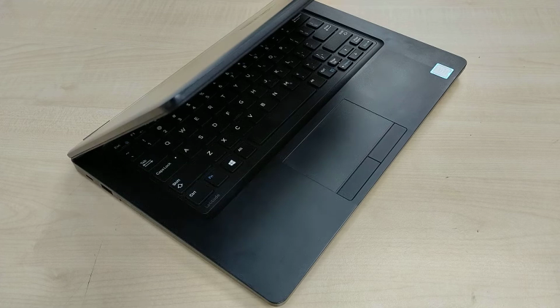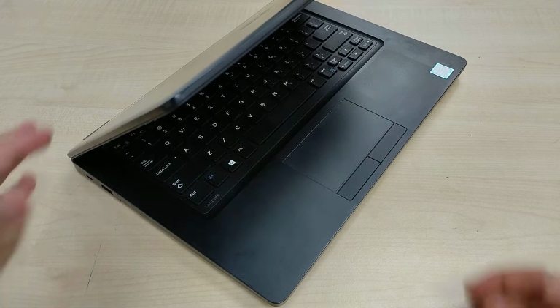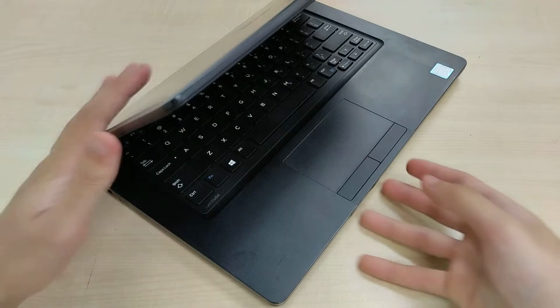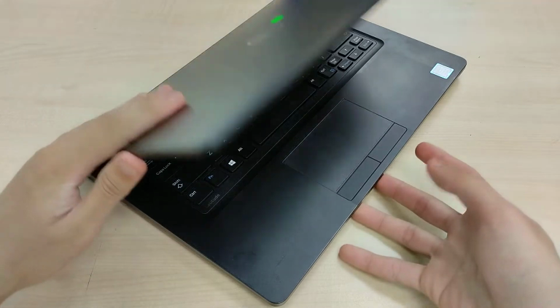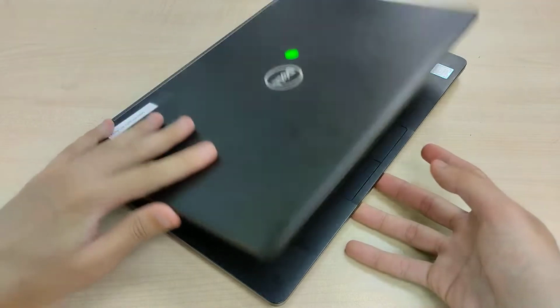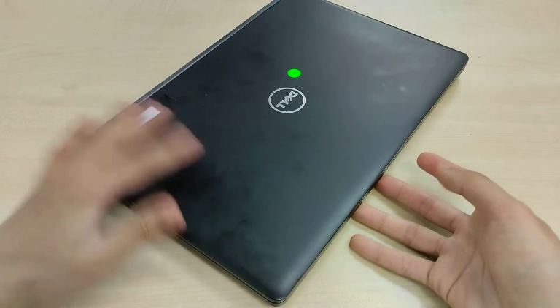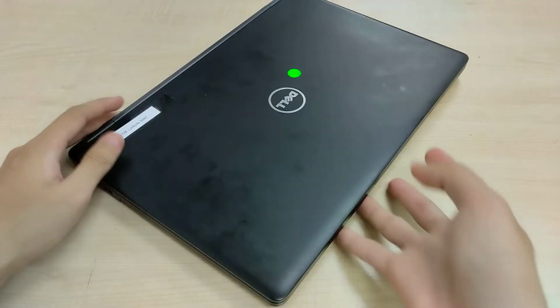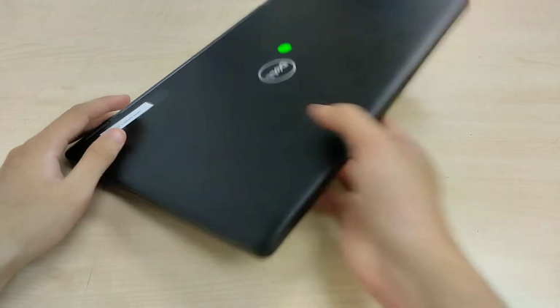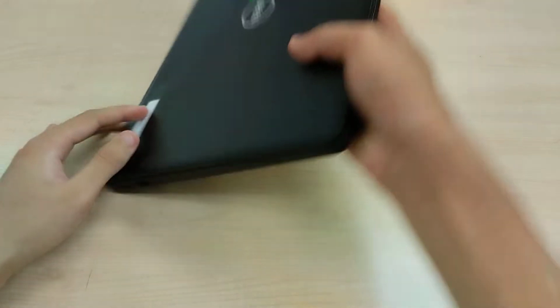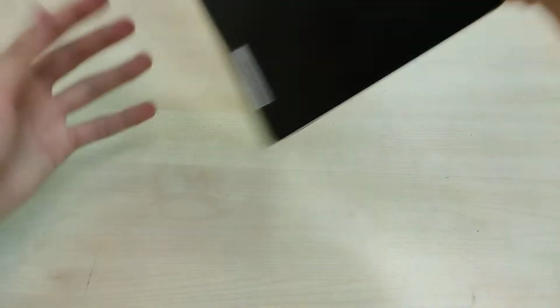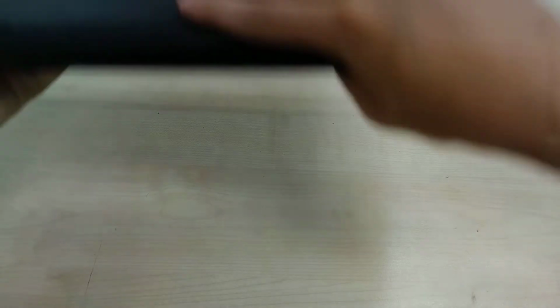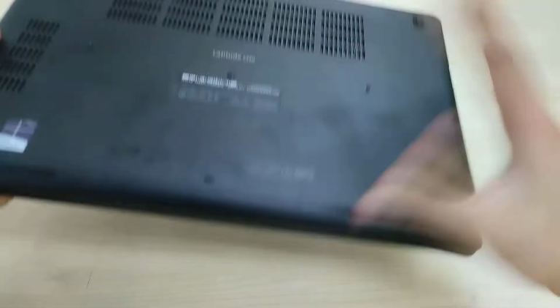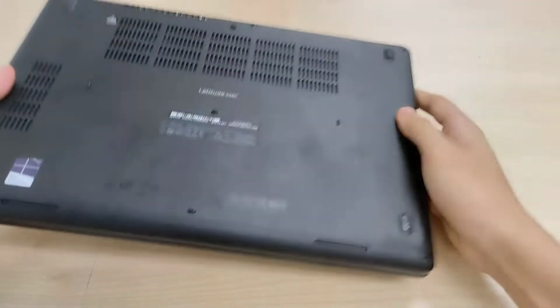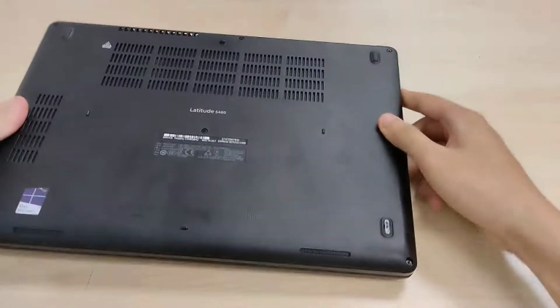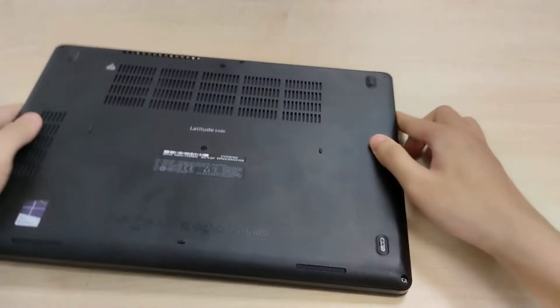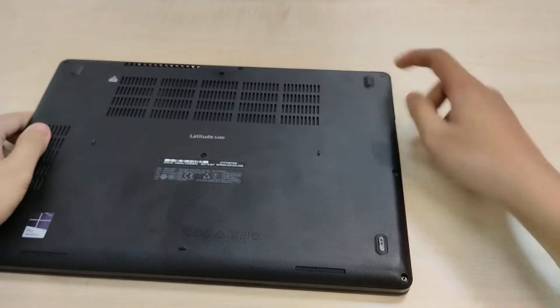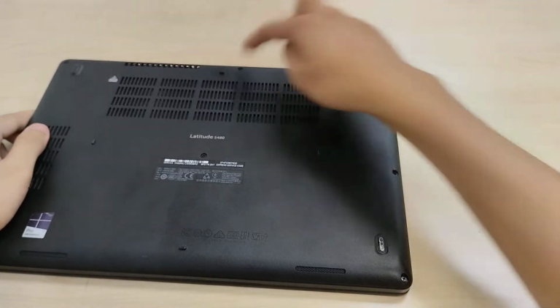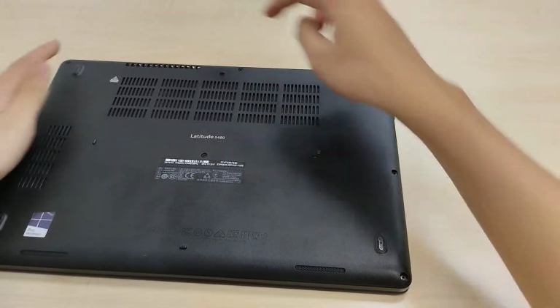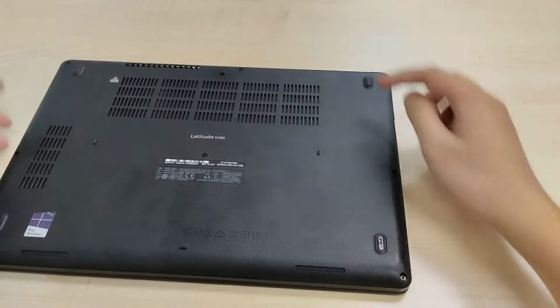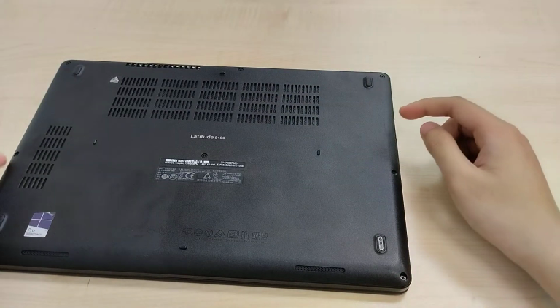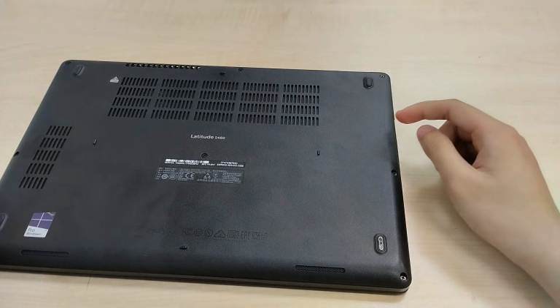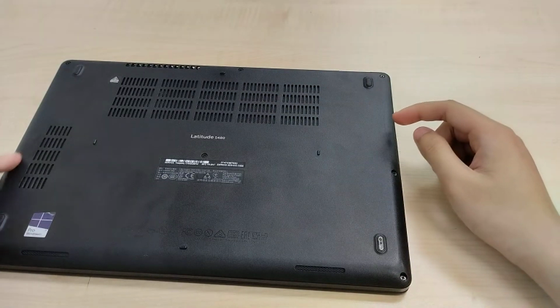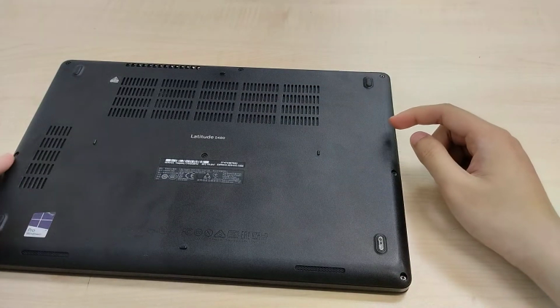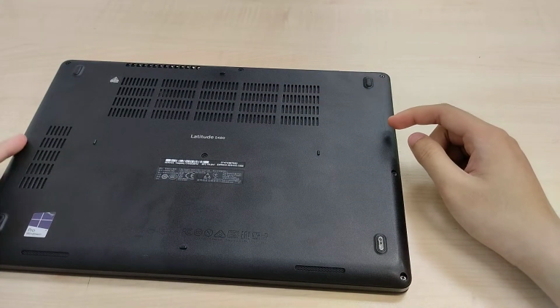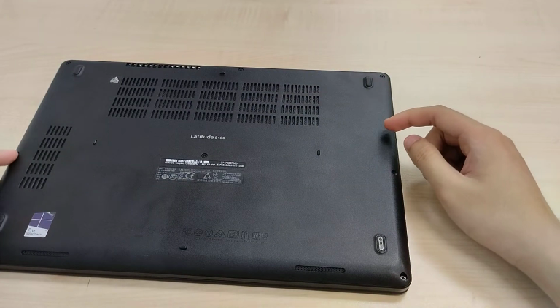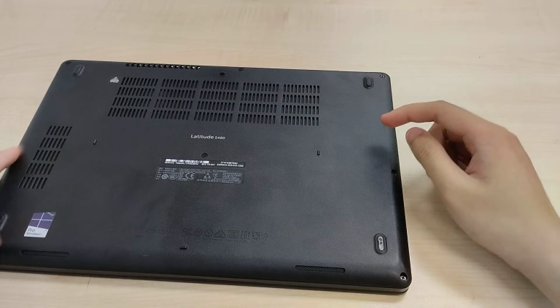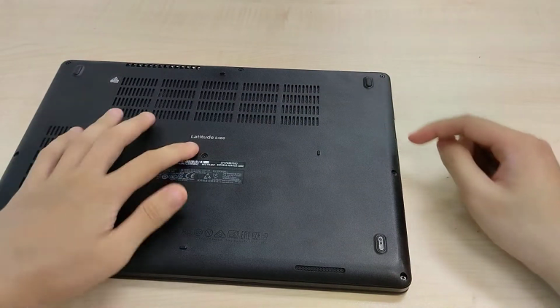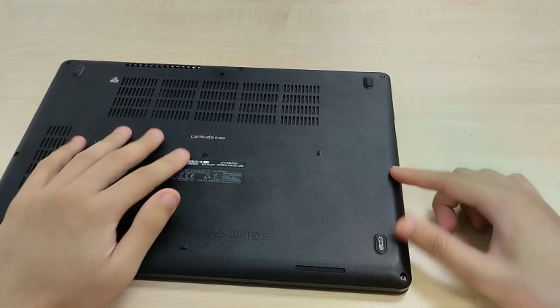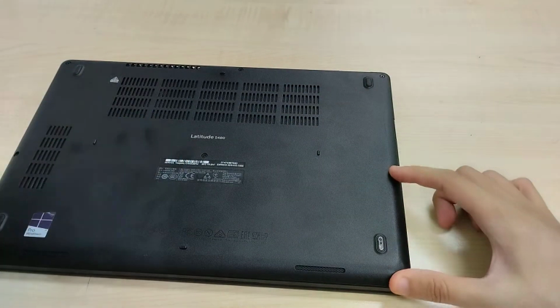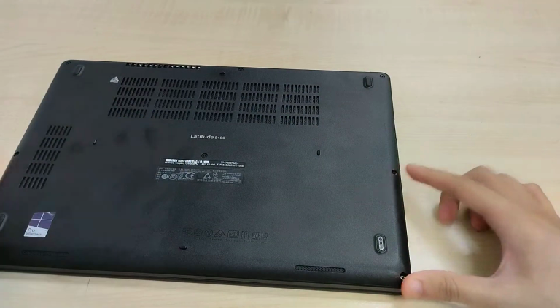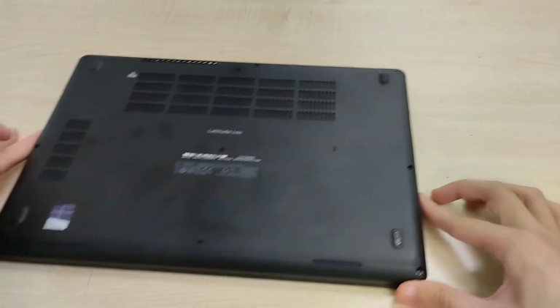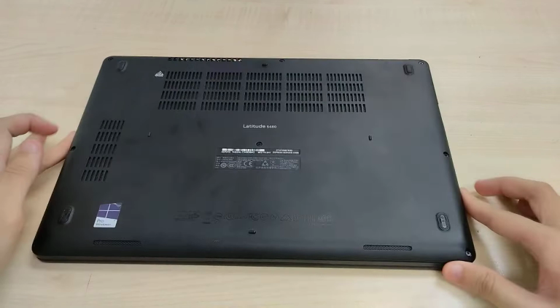To open the Latitude 5480, you turn it over and there are 1, 2, 3, 4, 5, 6, 7, 8 screws.